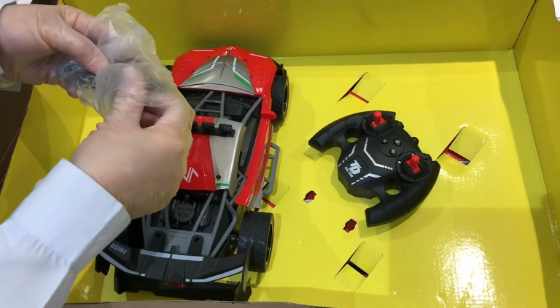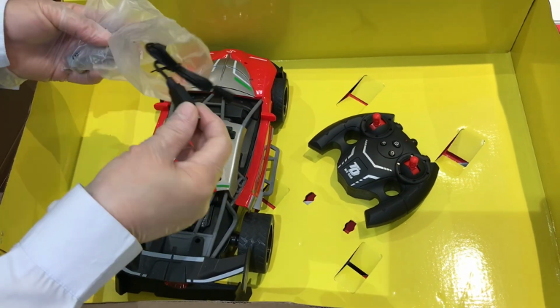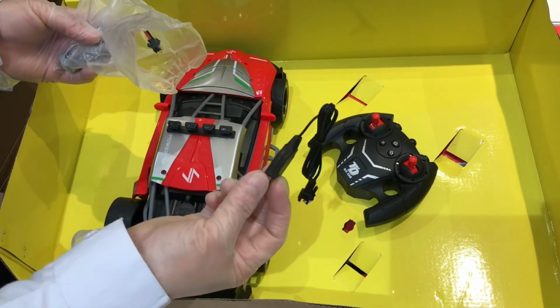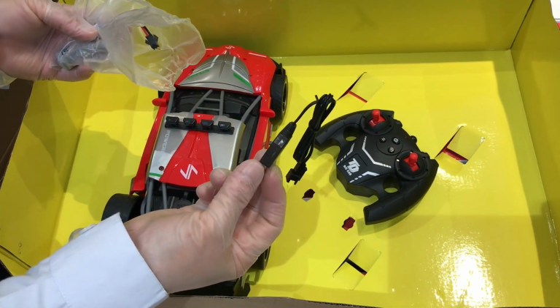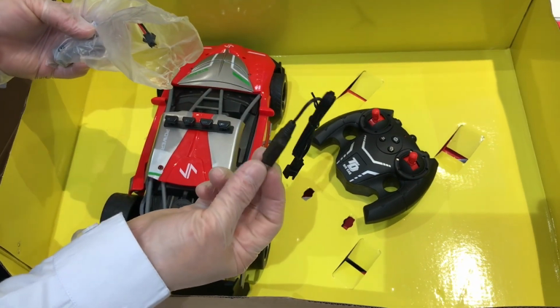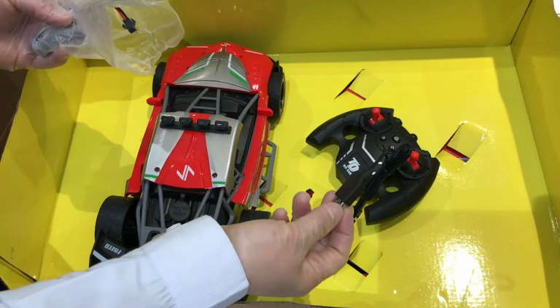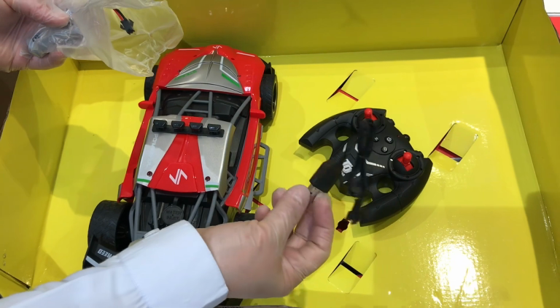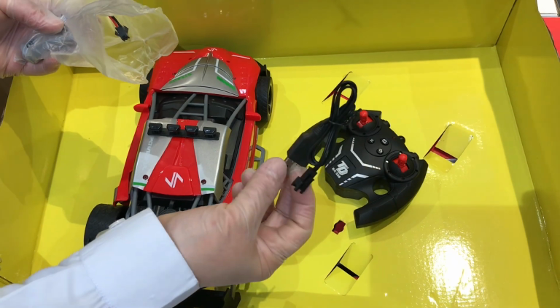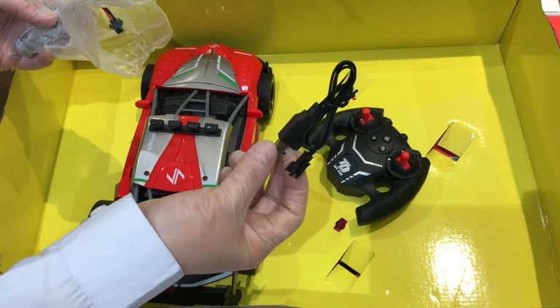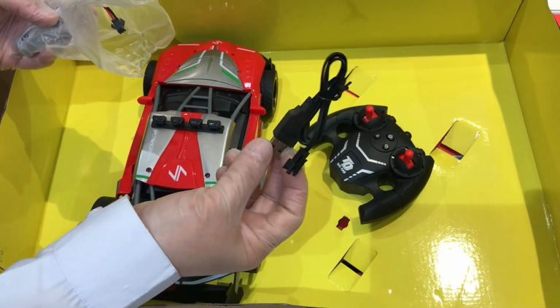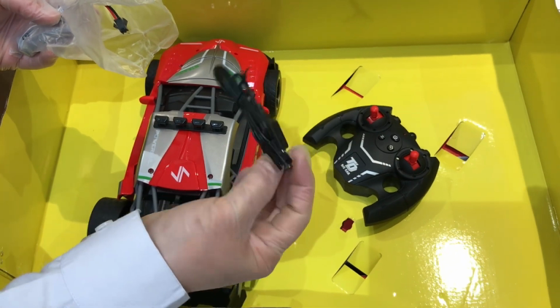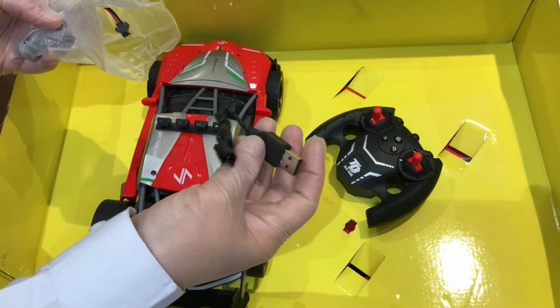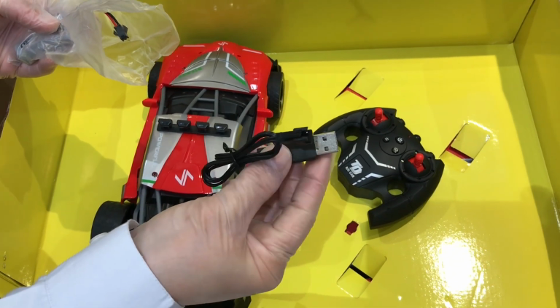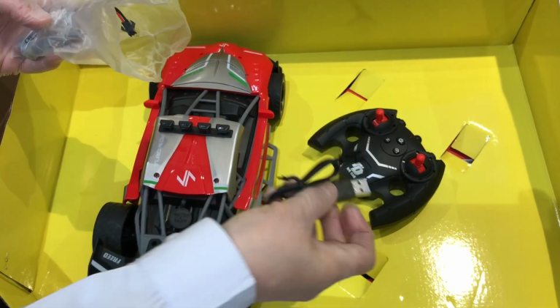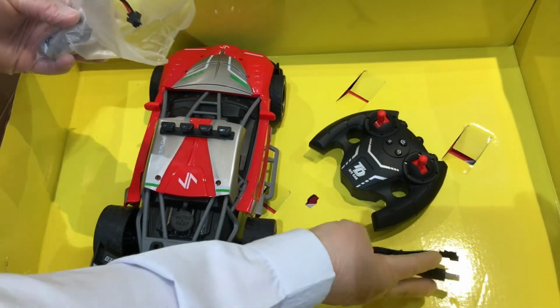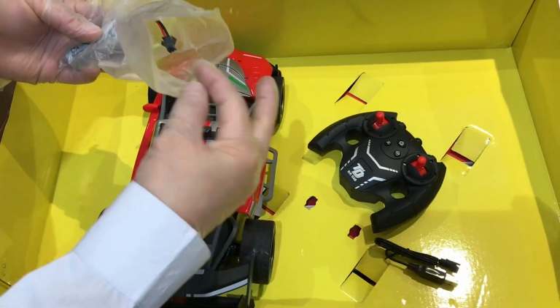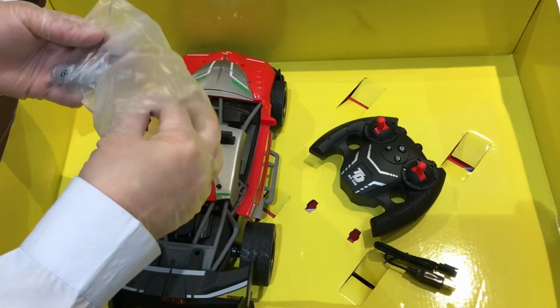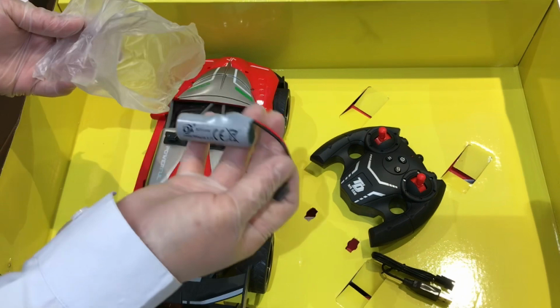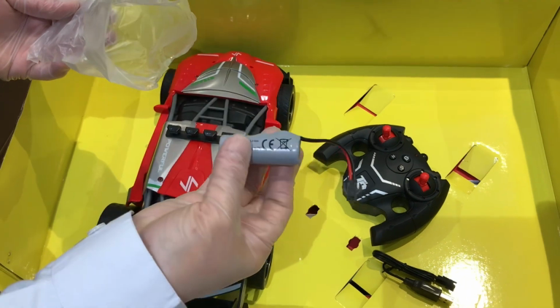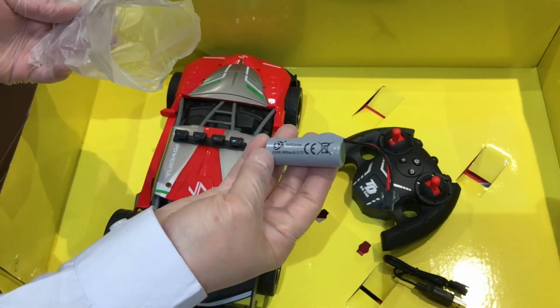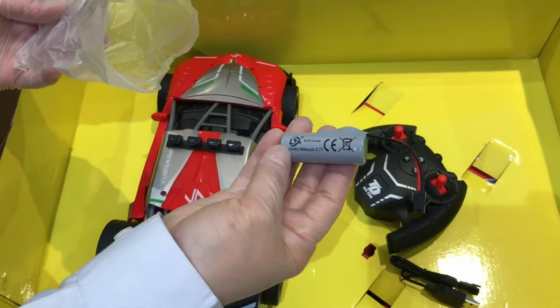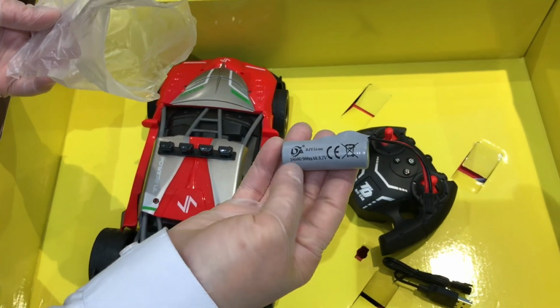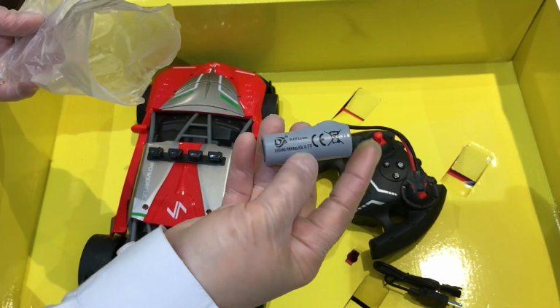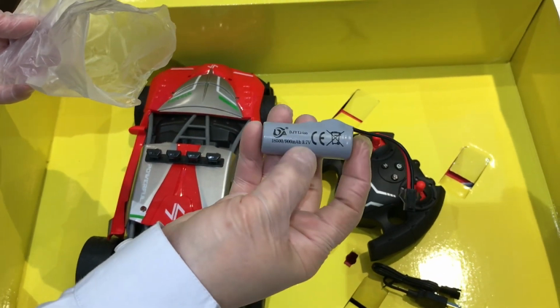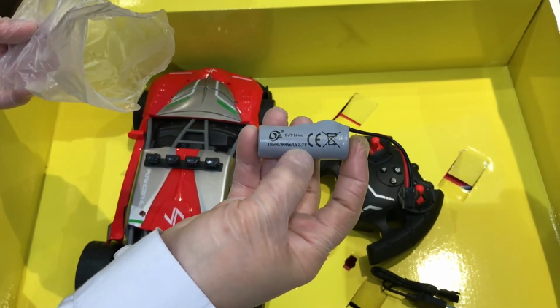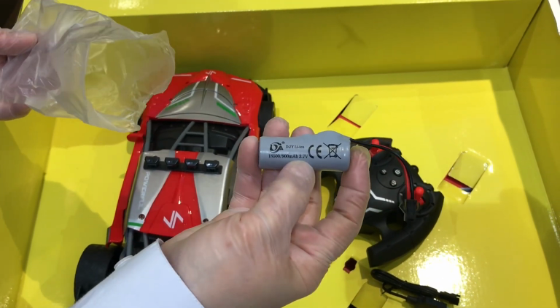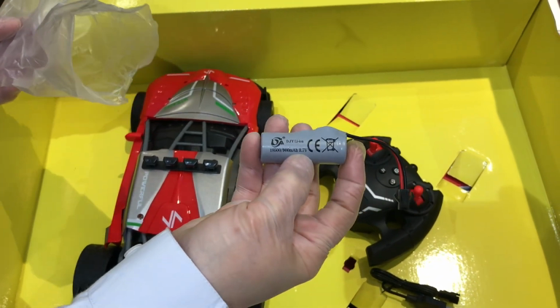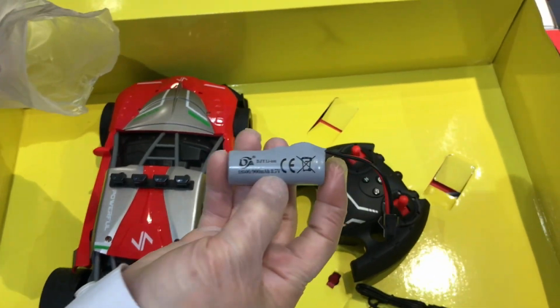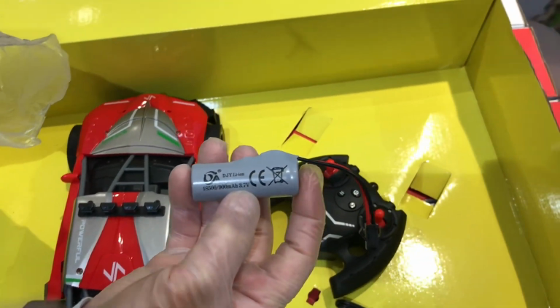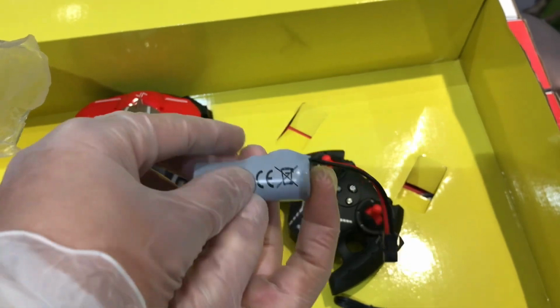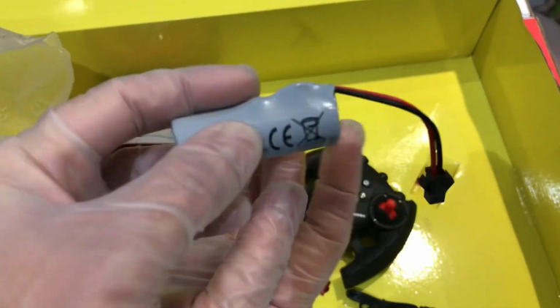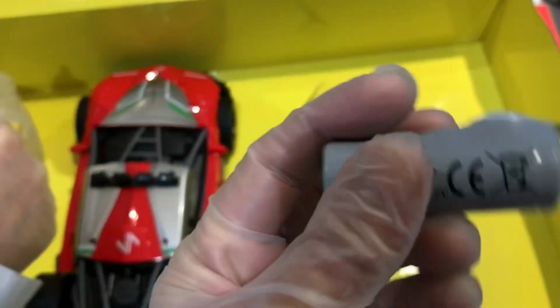Guys, this is the cable charger. This is the rechargeable battery of the car. It is 3.7 volt. Once again, it is 3.7 volt.